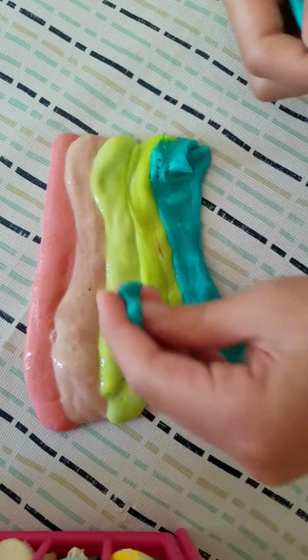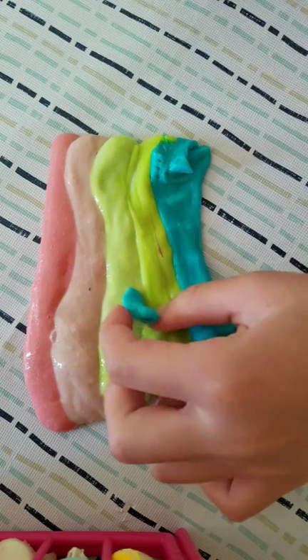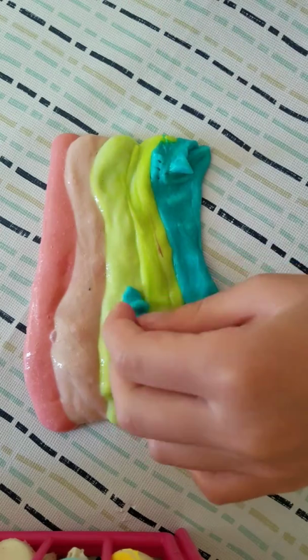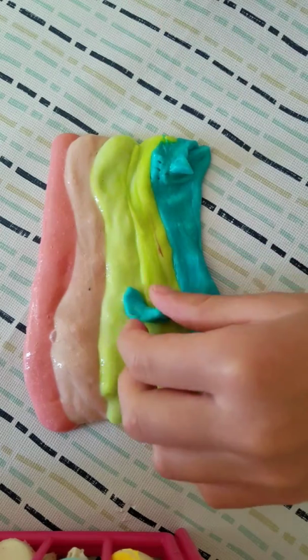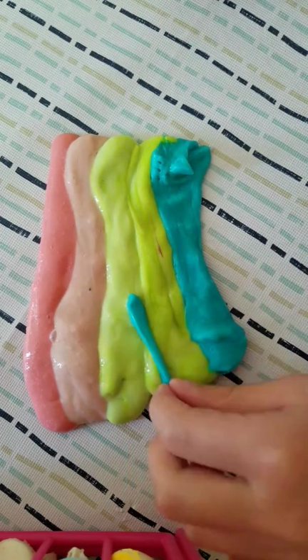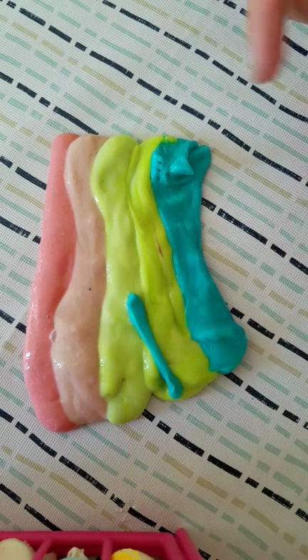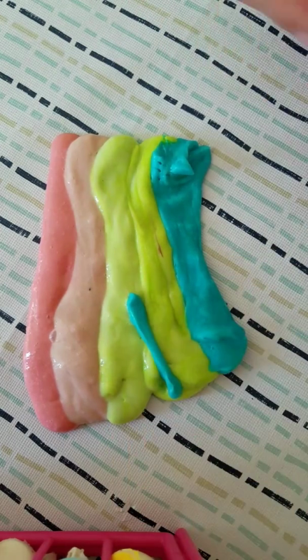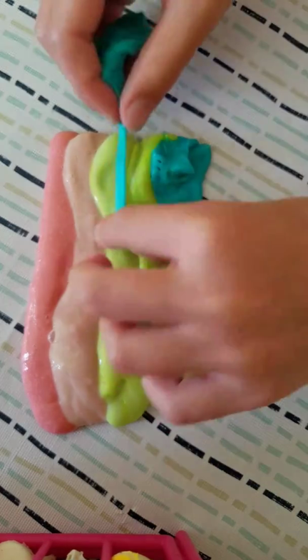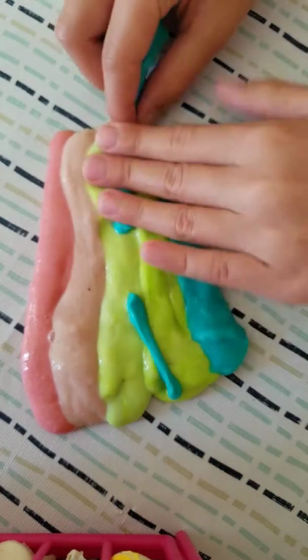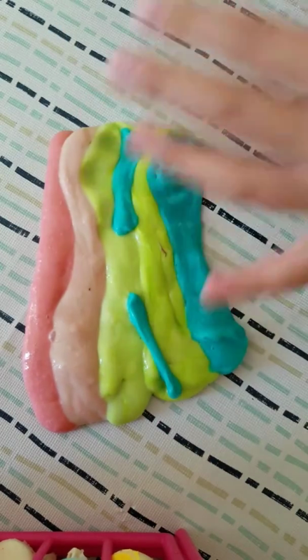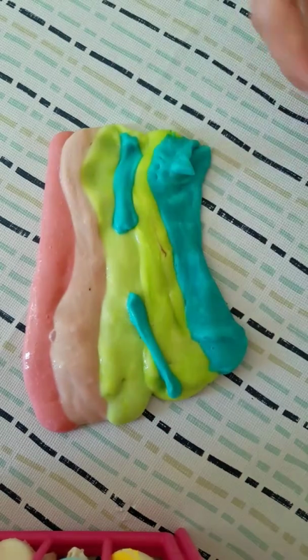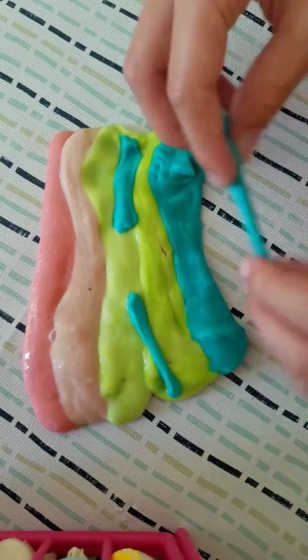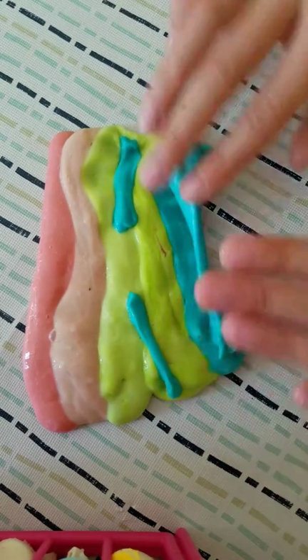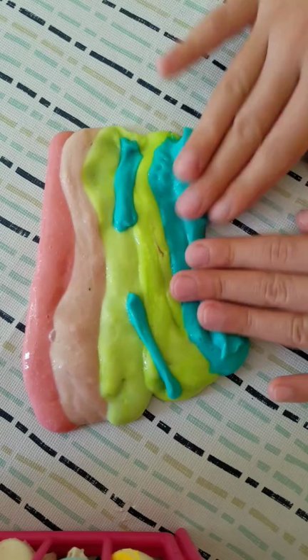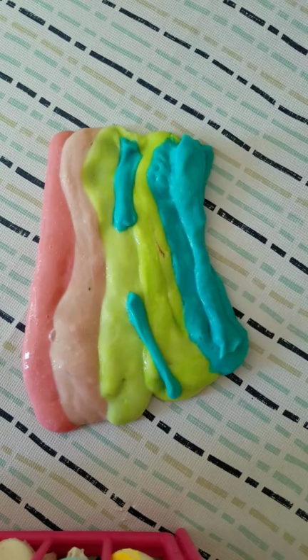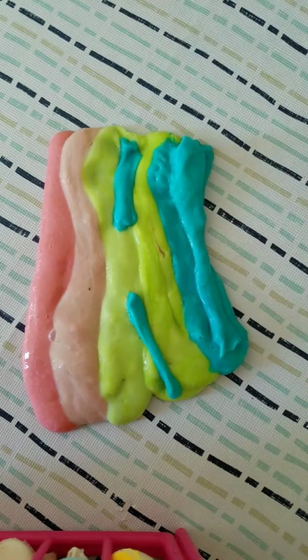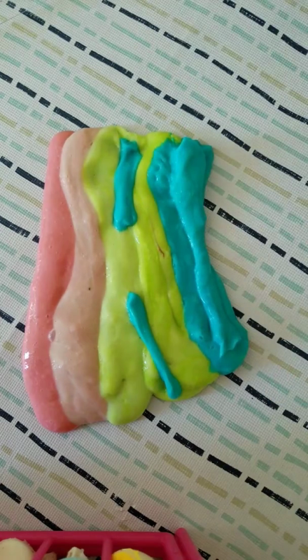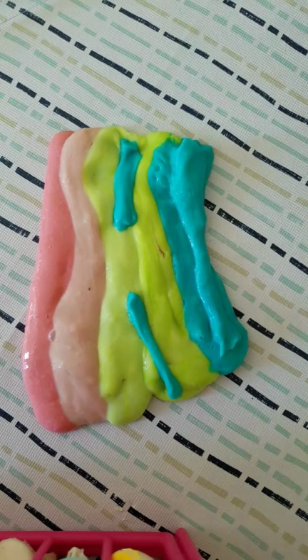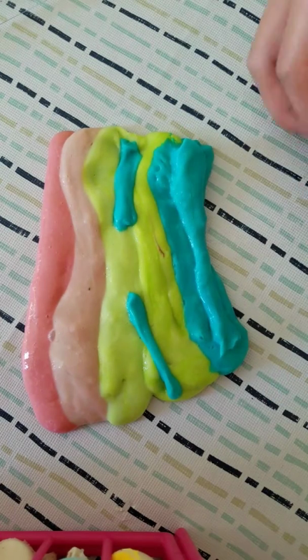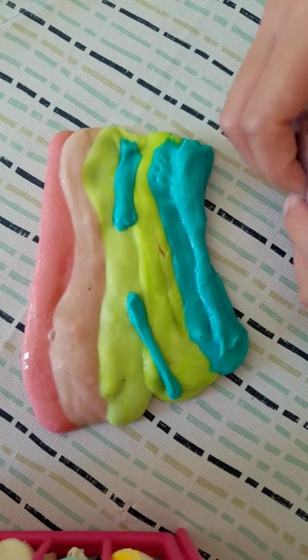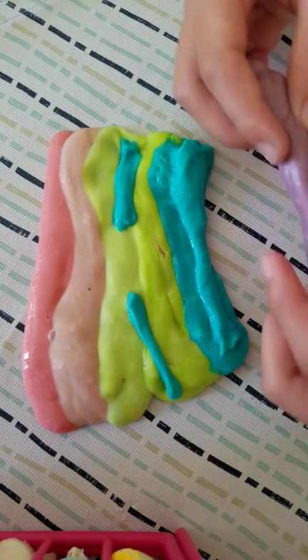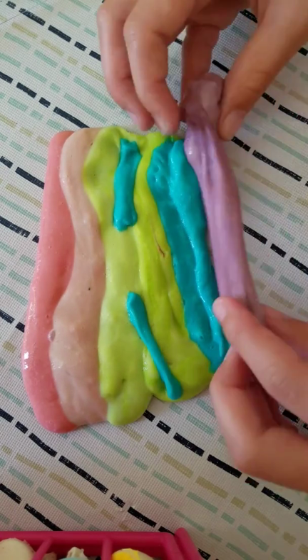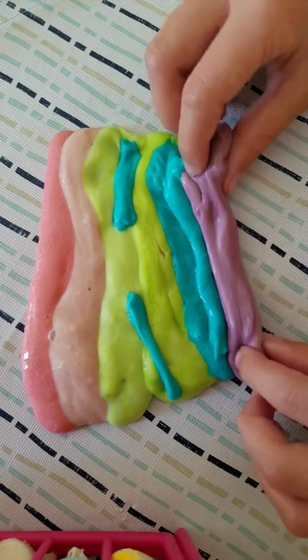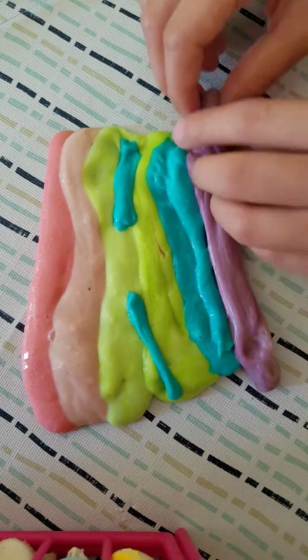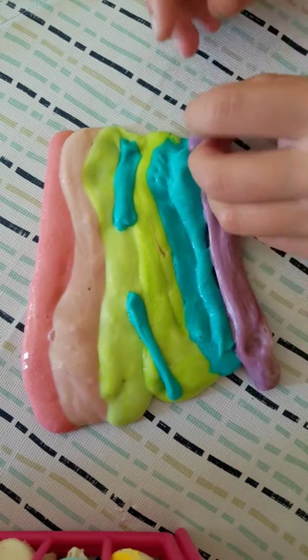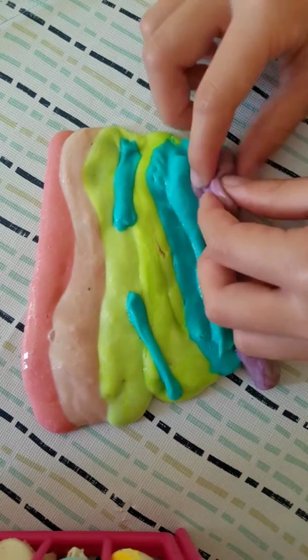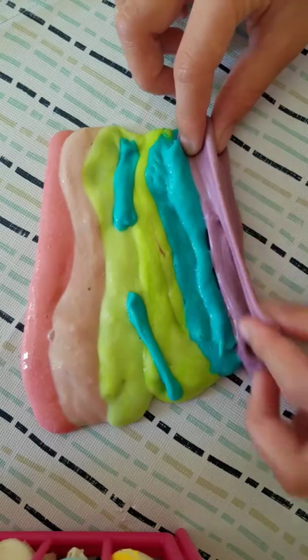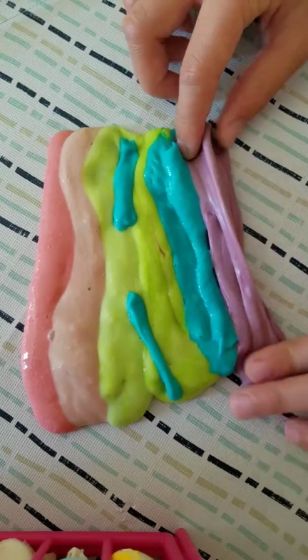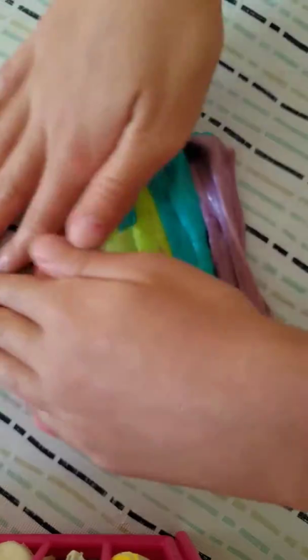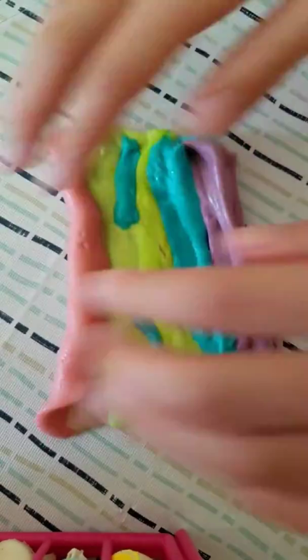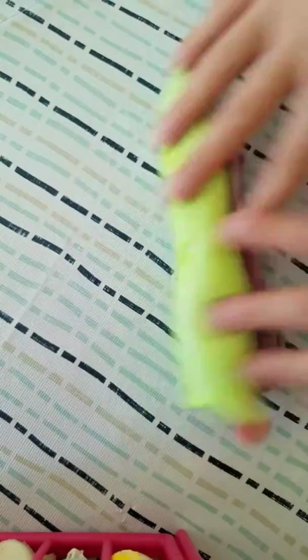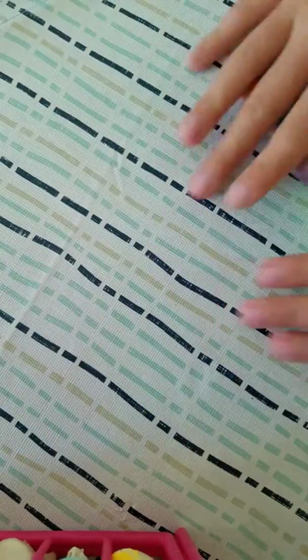My trick is if we have the same color, add a little bit of the next color. And then purple. Okay, roll it all up.